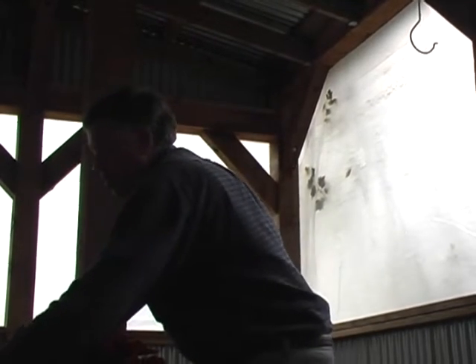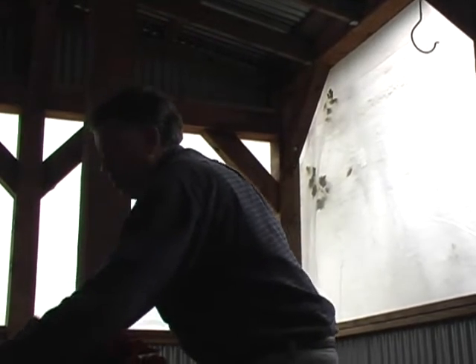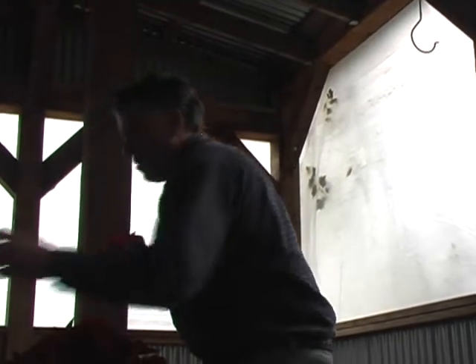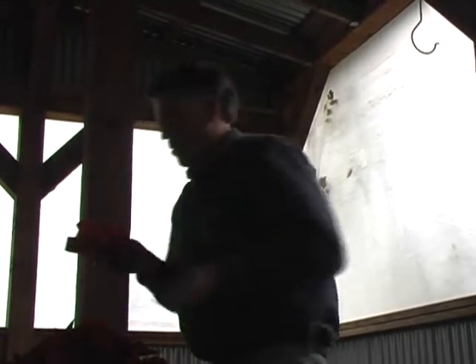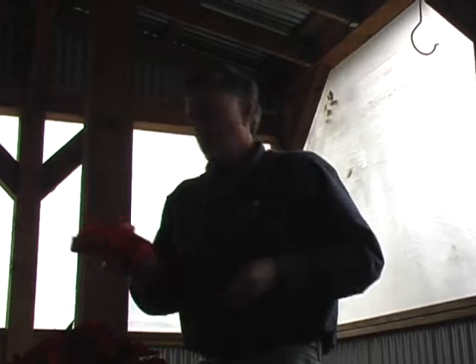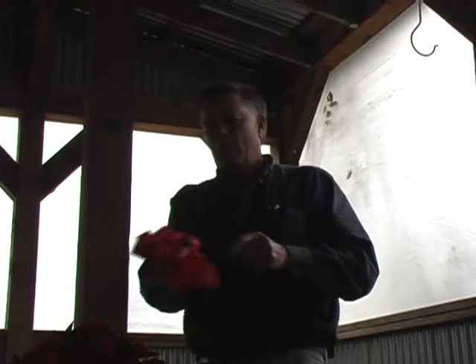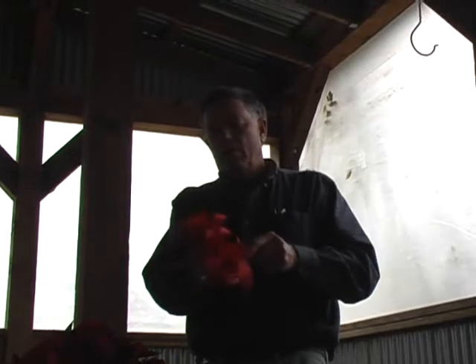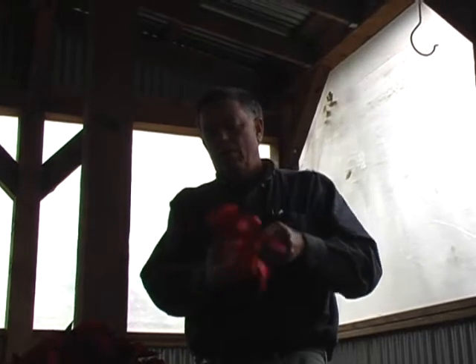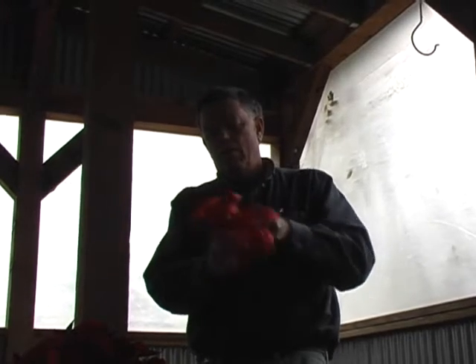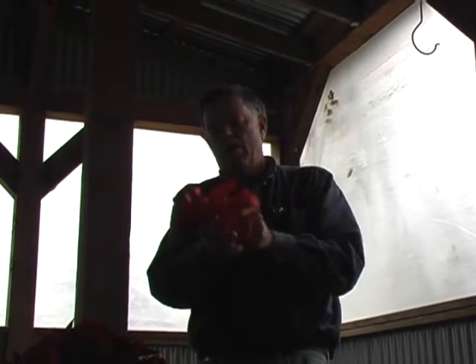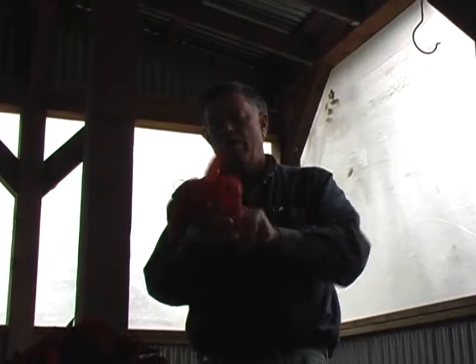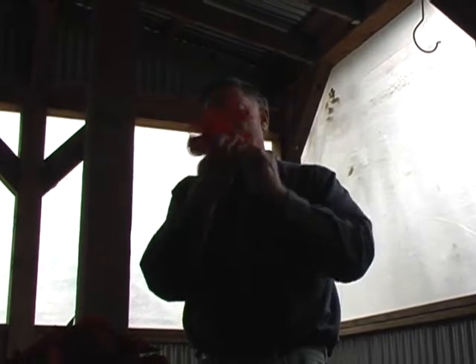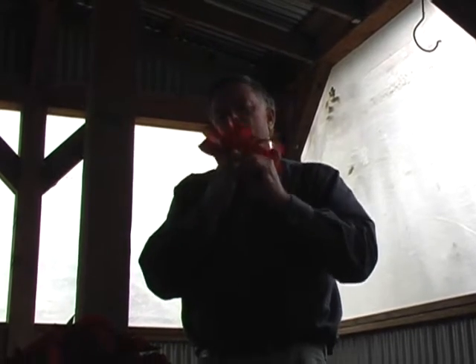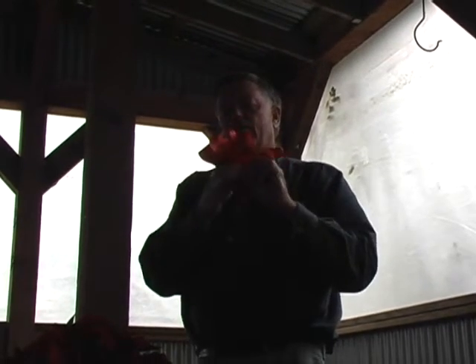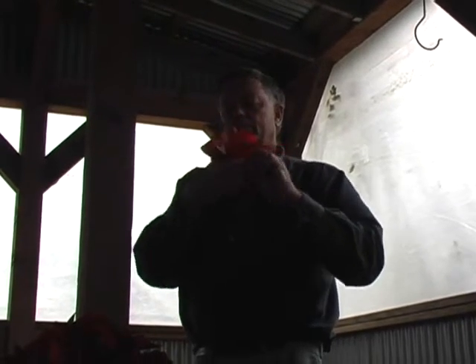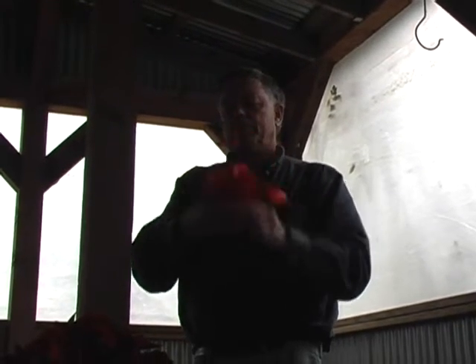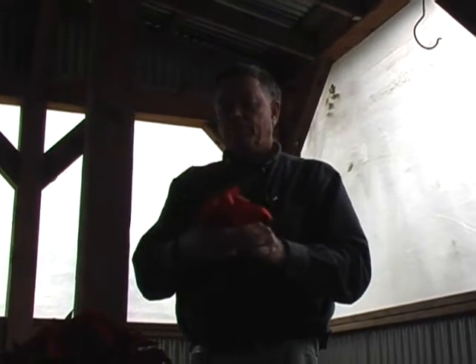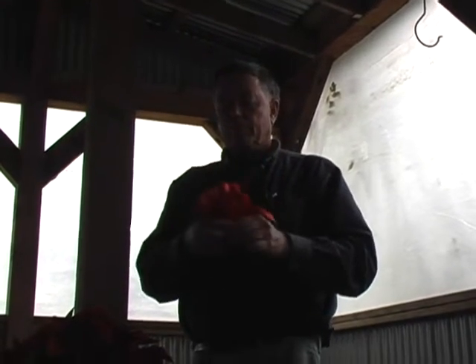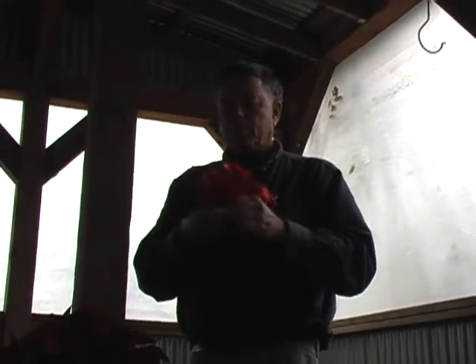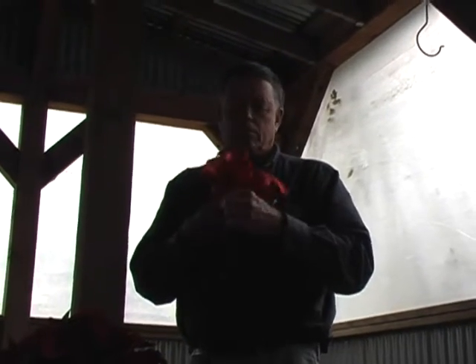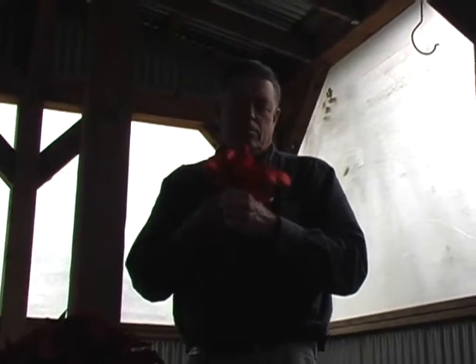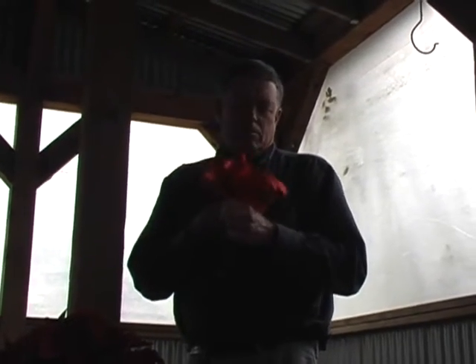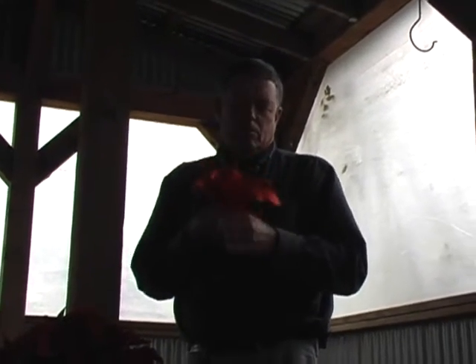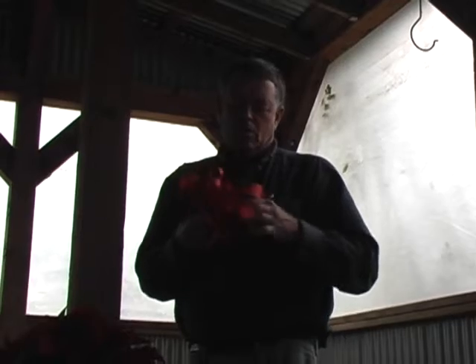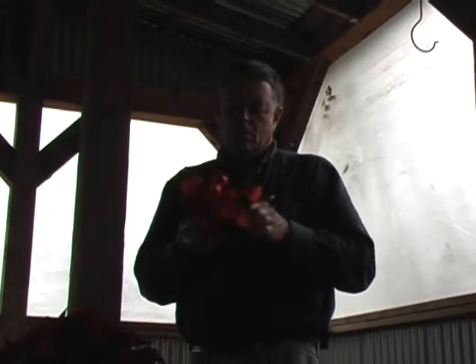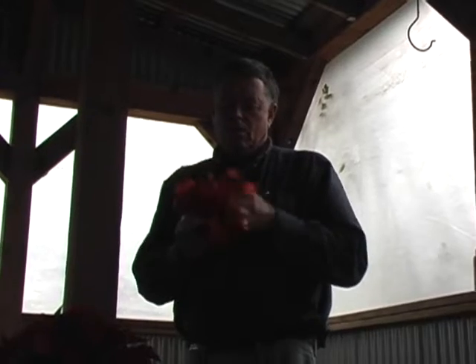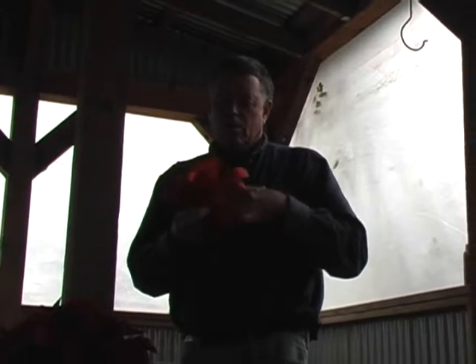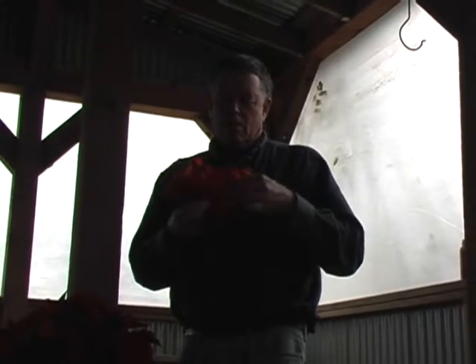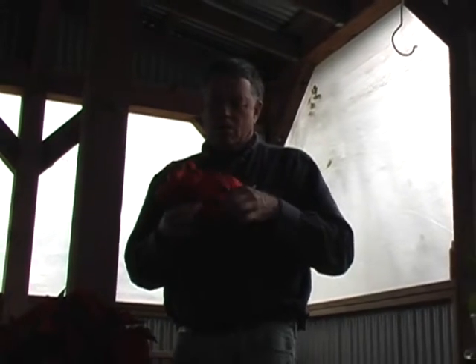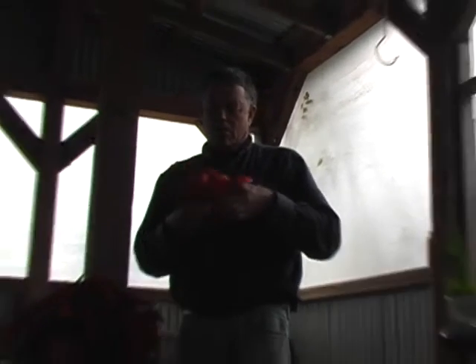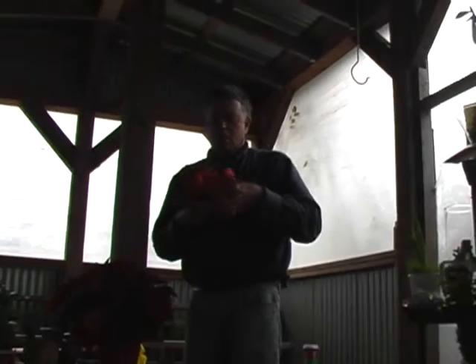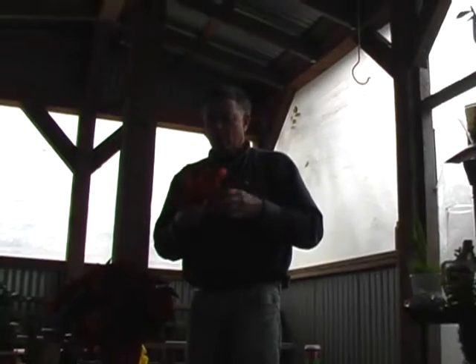The nice thing about a floral supply like that is they have a wider range of sizes. You can usually find a standard 20-inch just about anywhere, but some of the larger sizes you'll have more trouble finding.